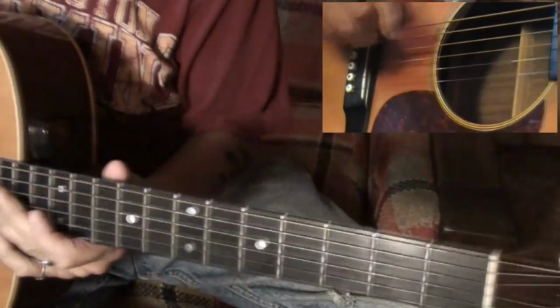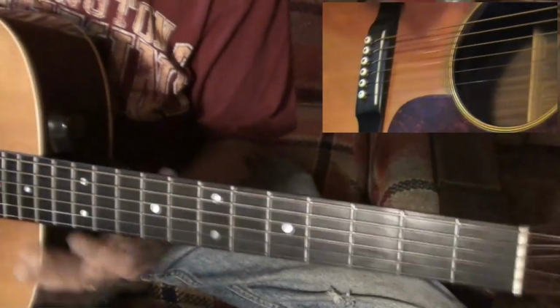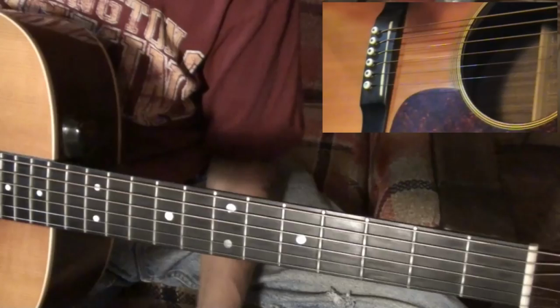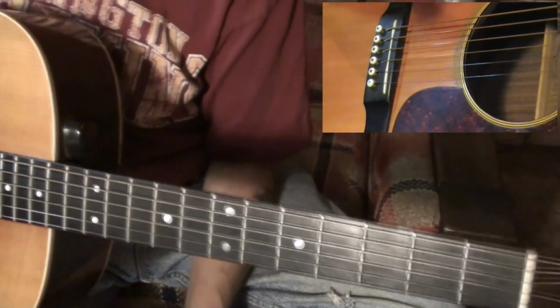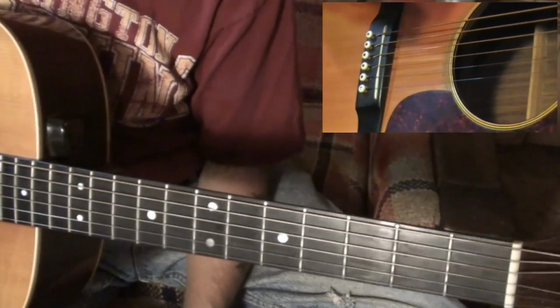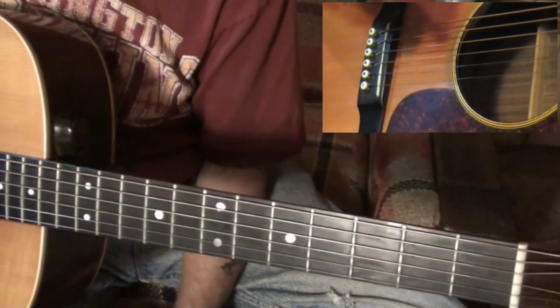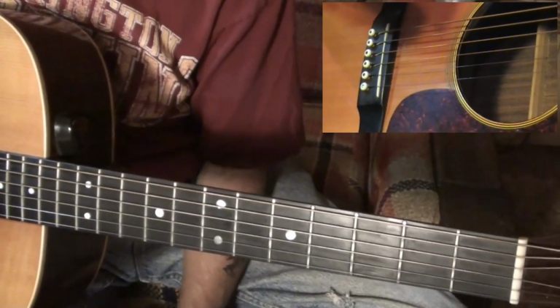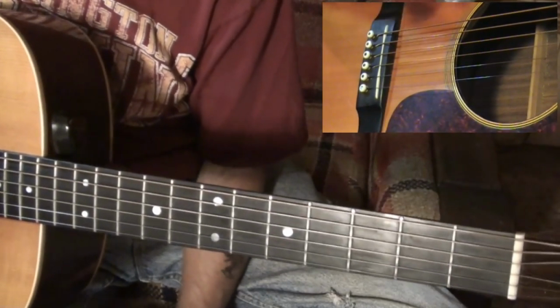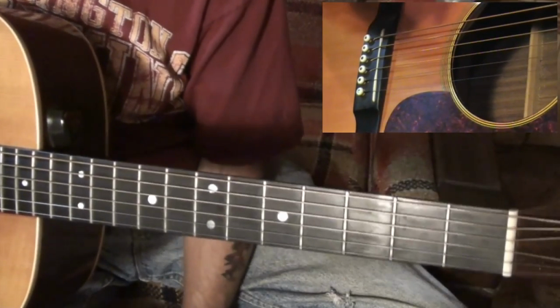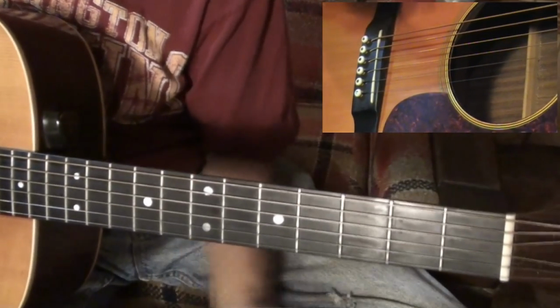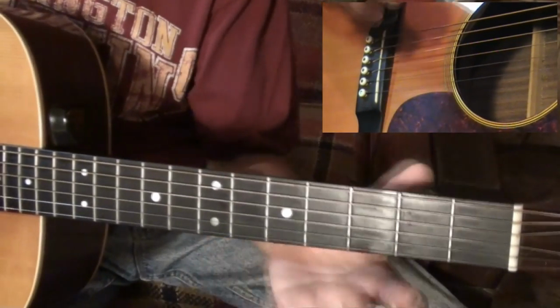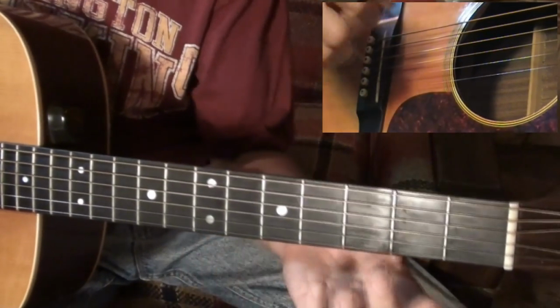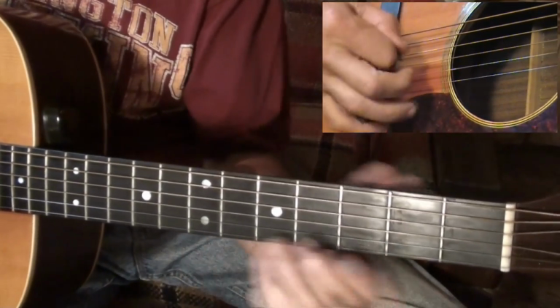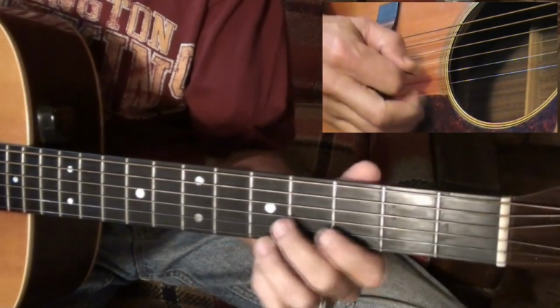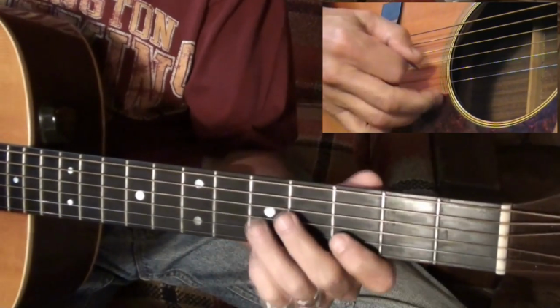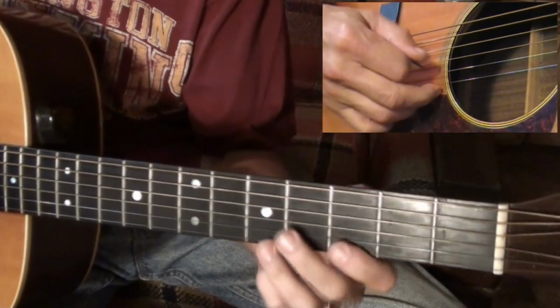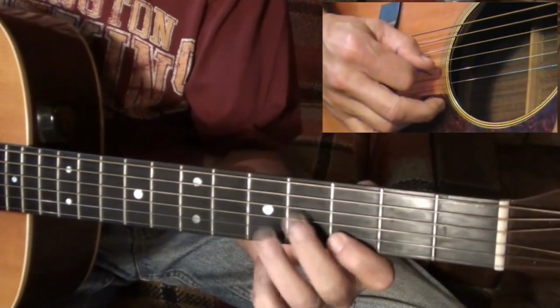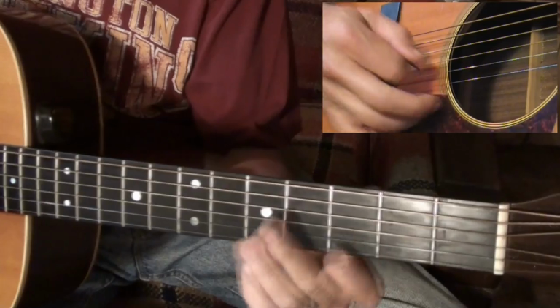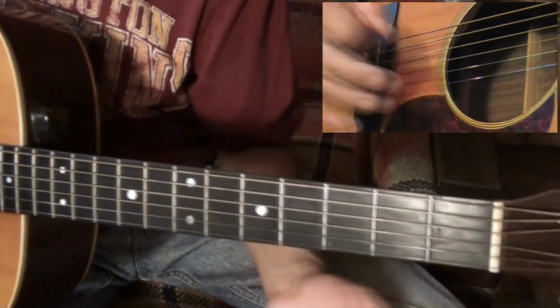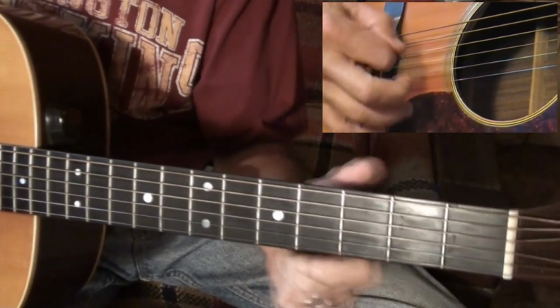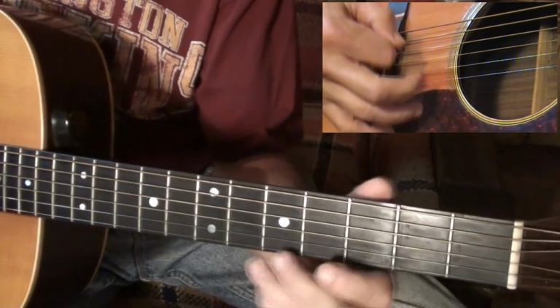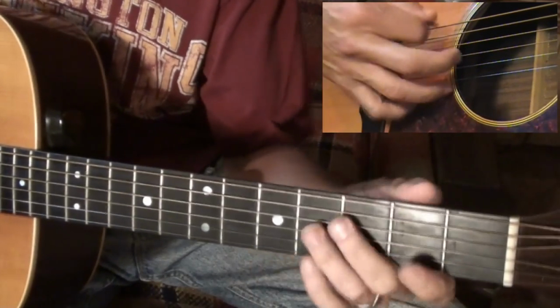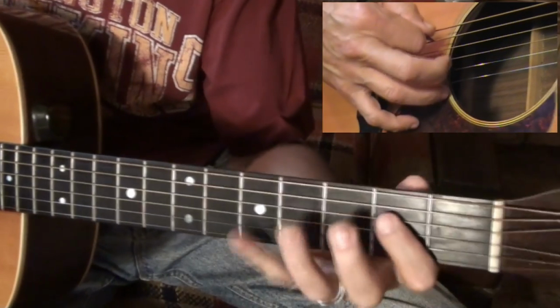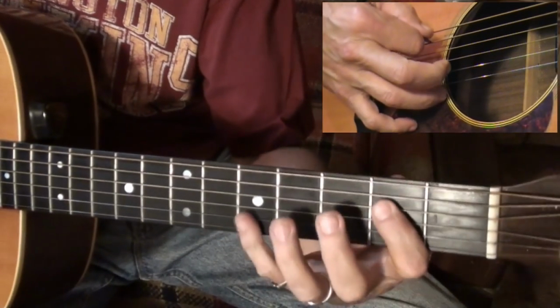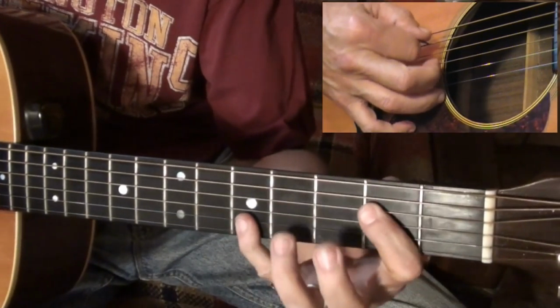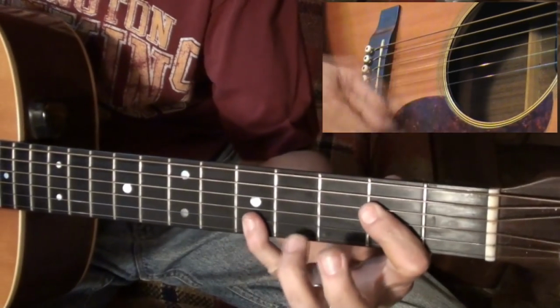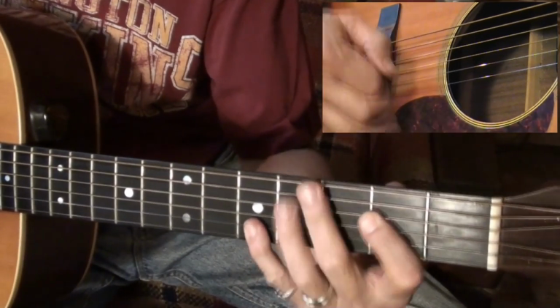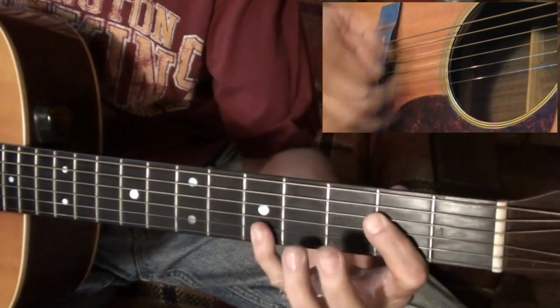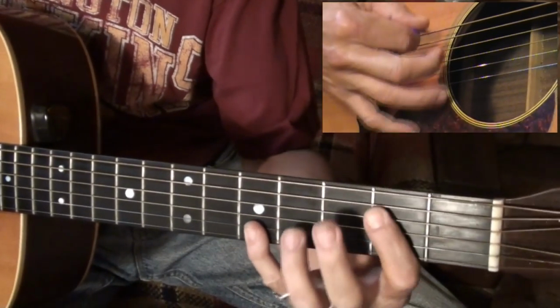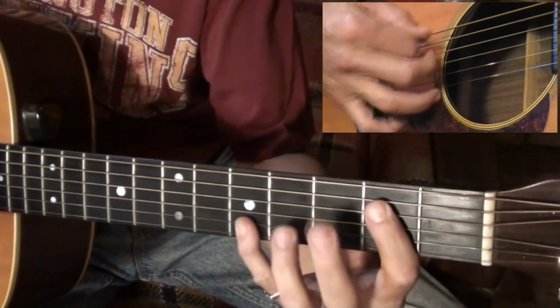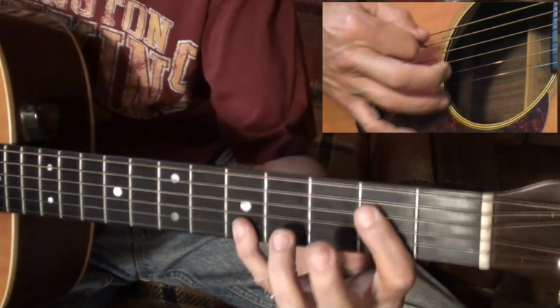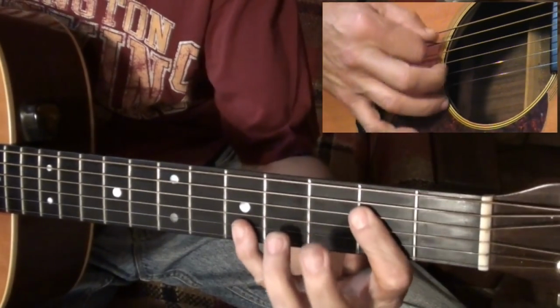Here's a Tony Rice bunch of licks that I mess around with — it's a whole bunch of different stuff he does without a capo.